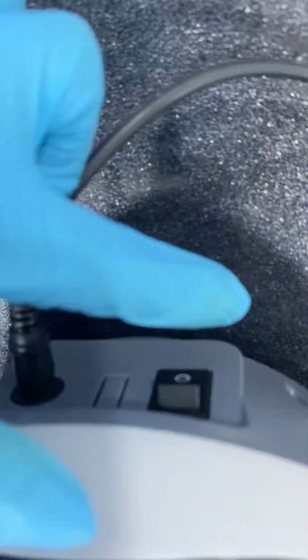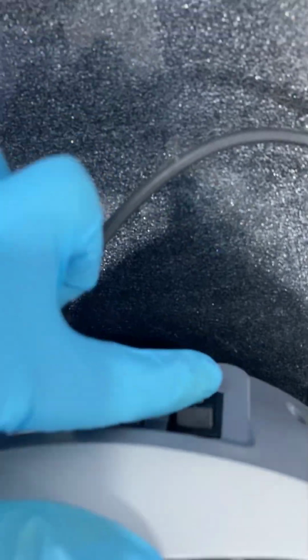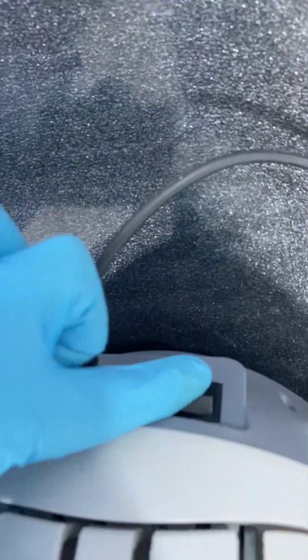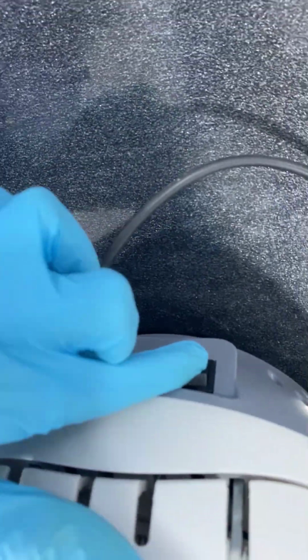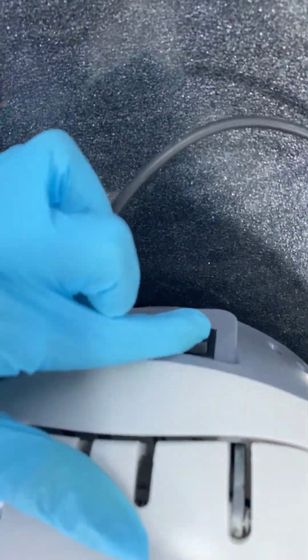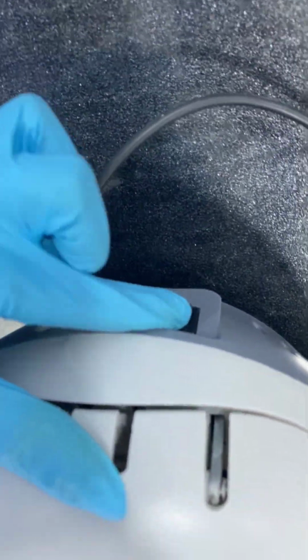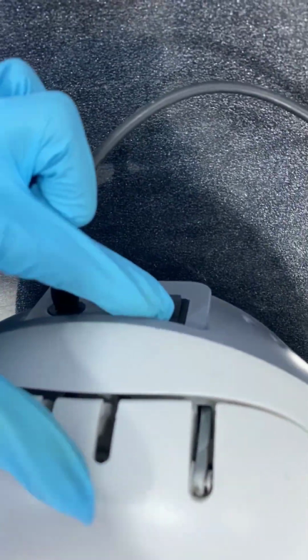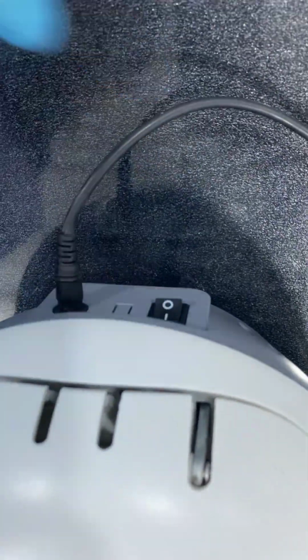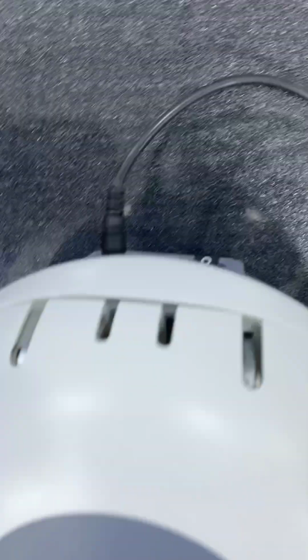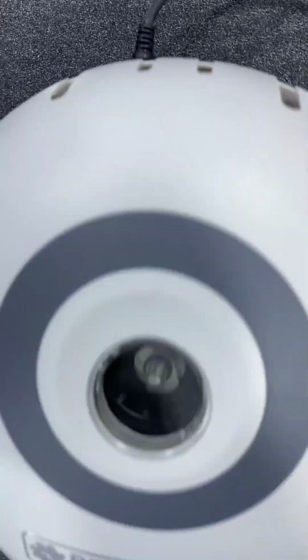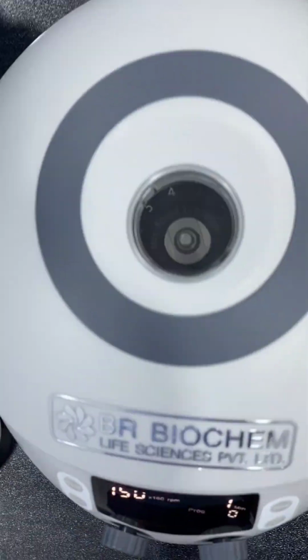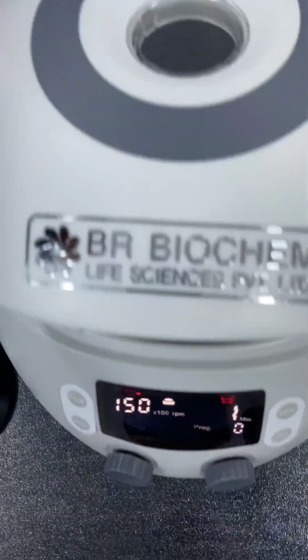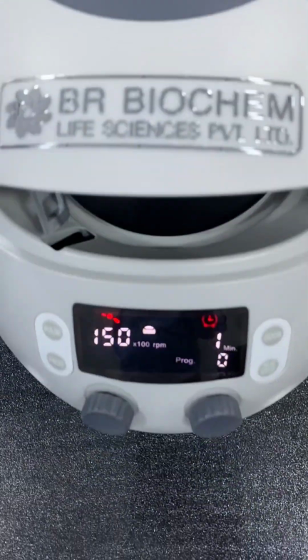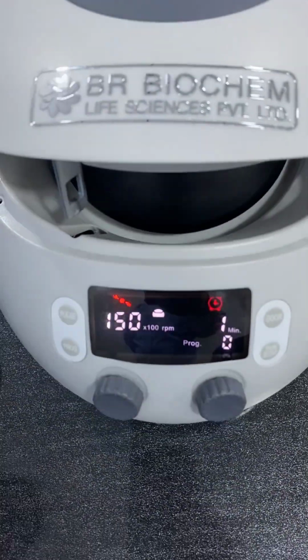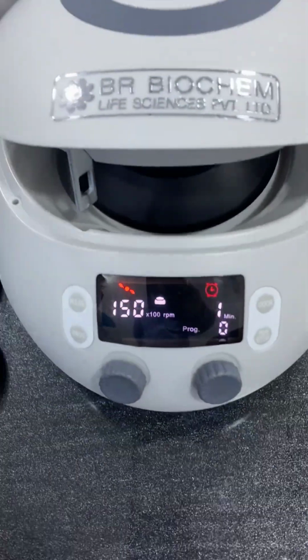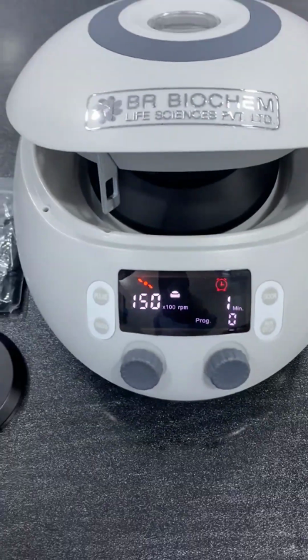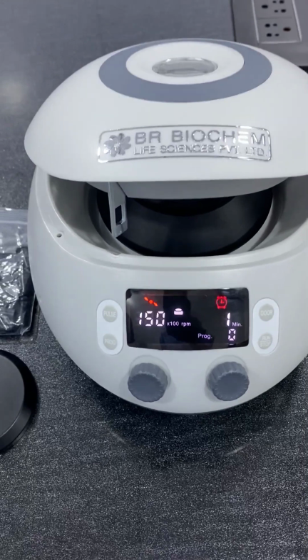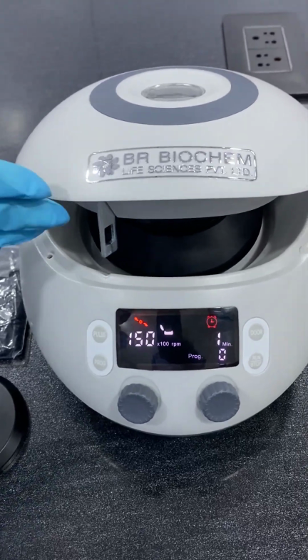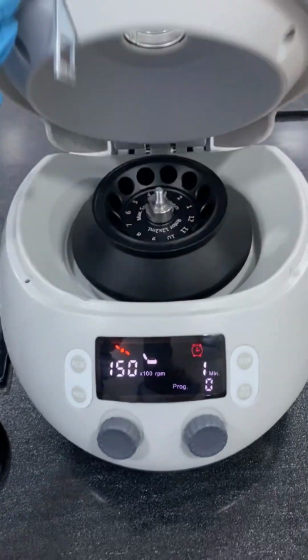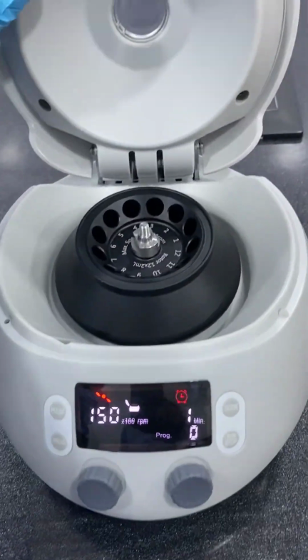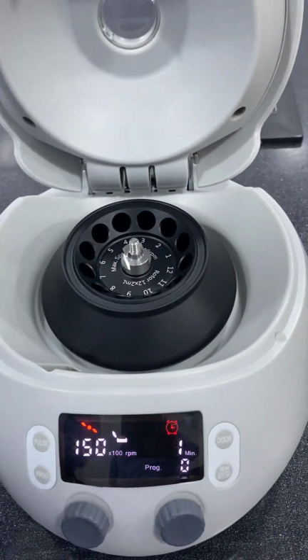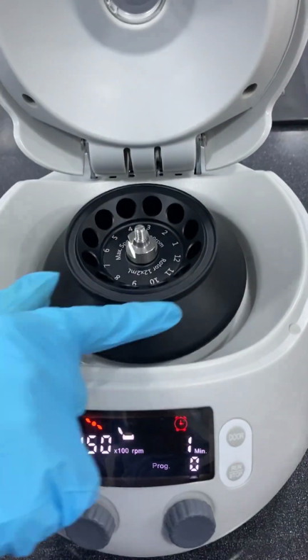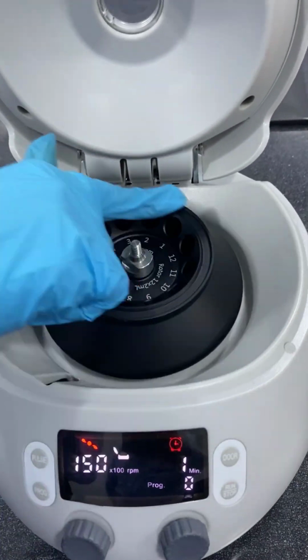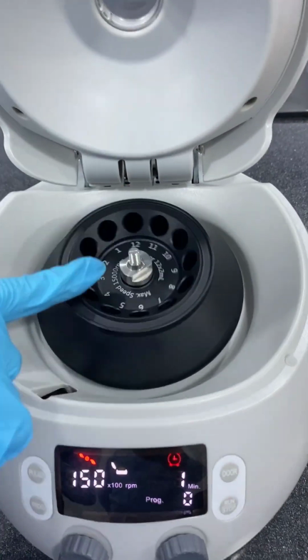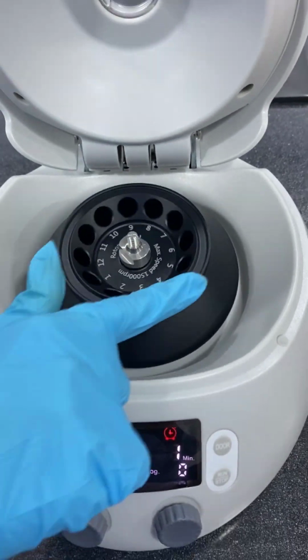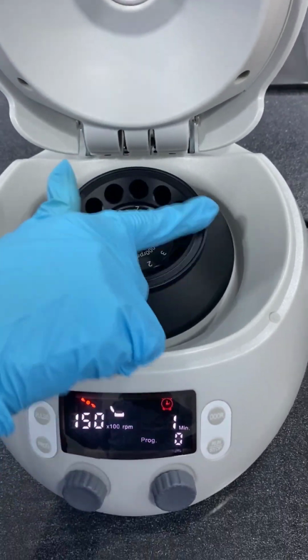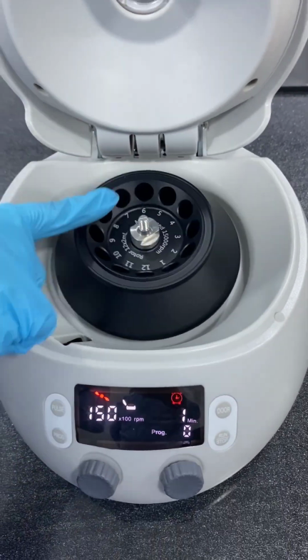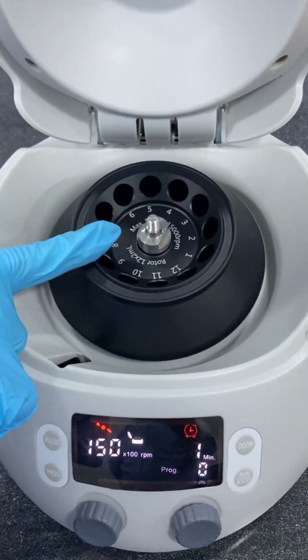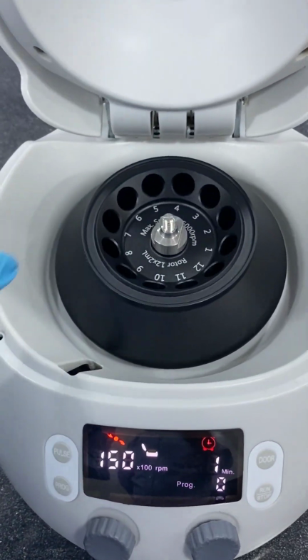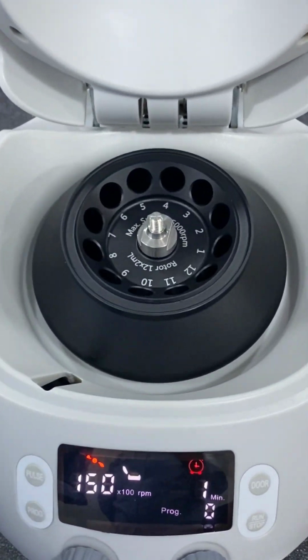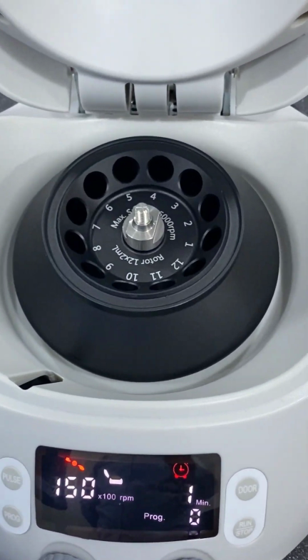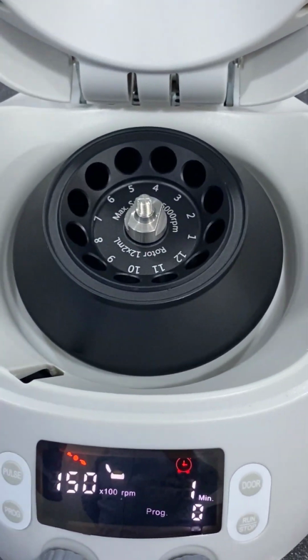To start the machine, press this key at the back of the machine. In the rotor, you can insert the desired tubes.